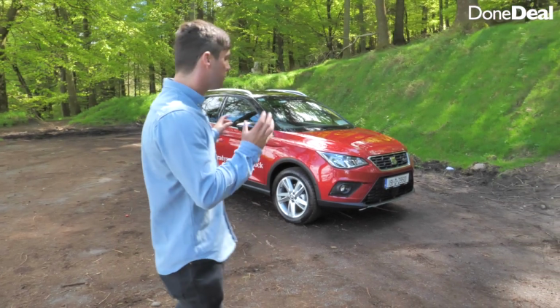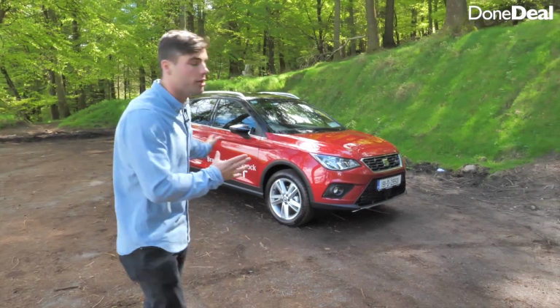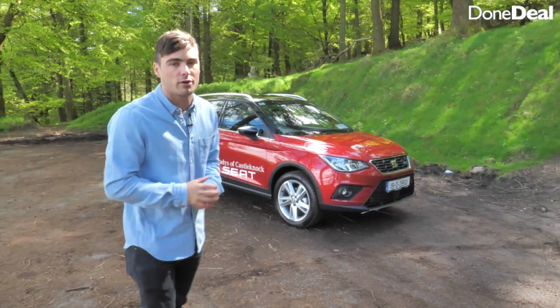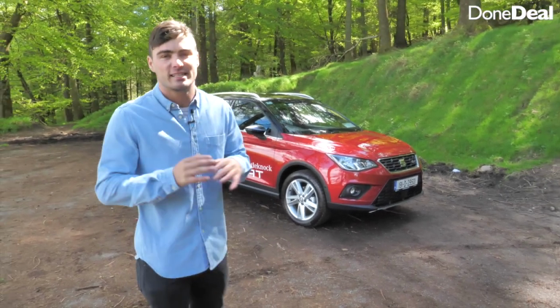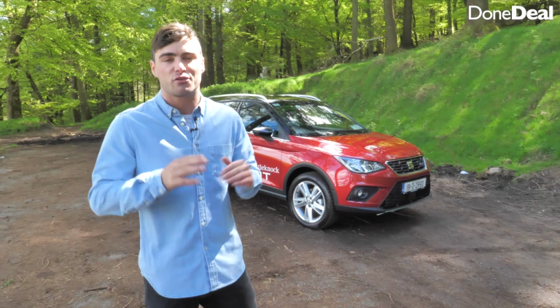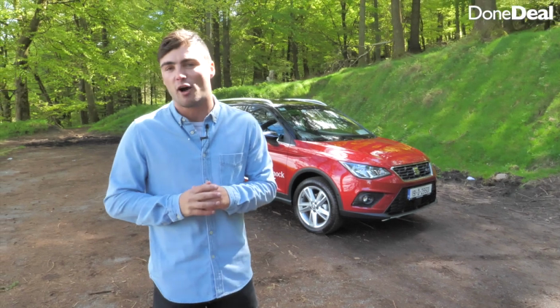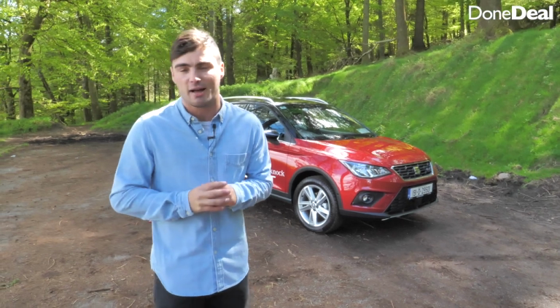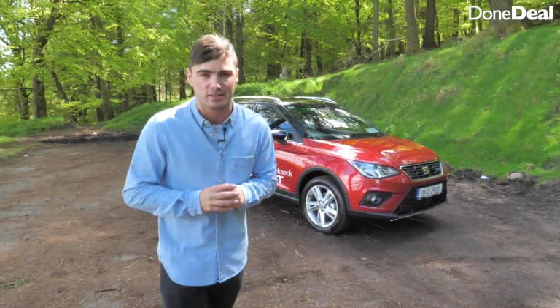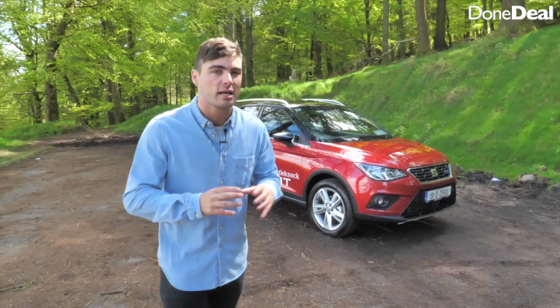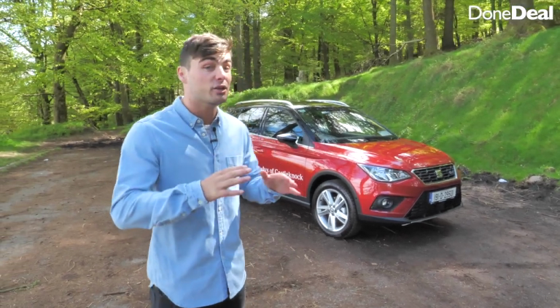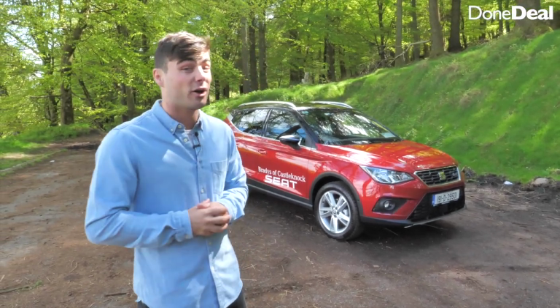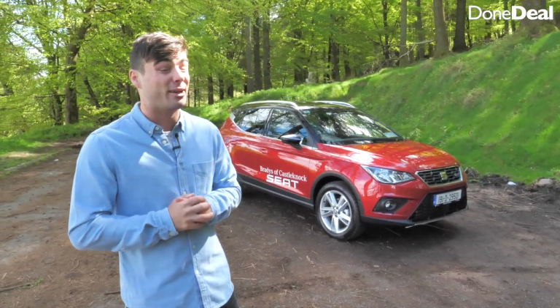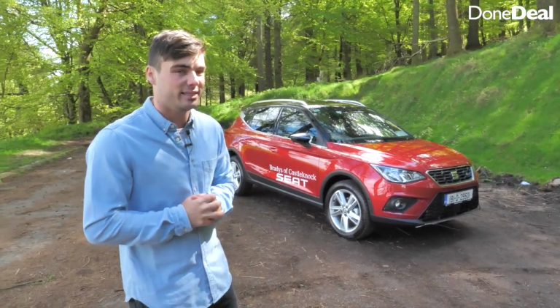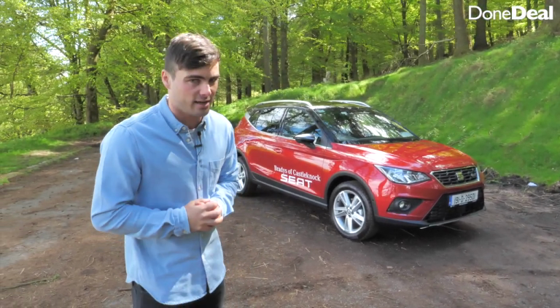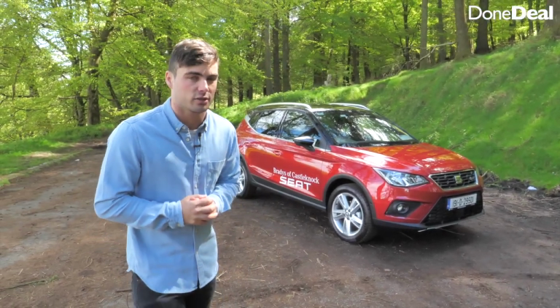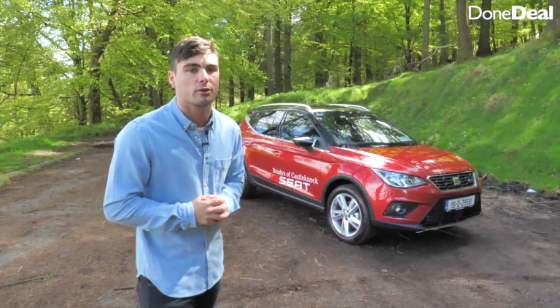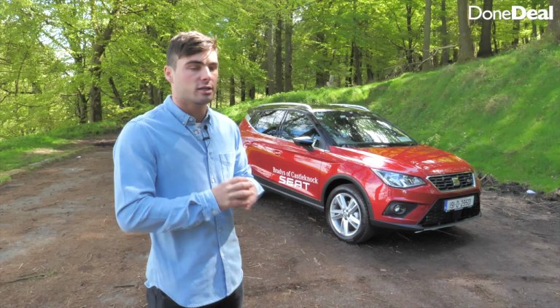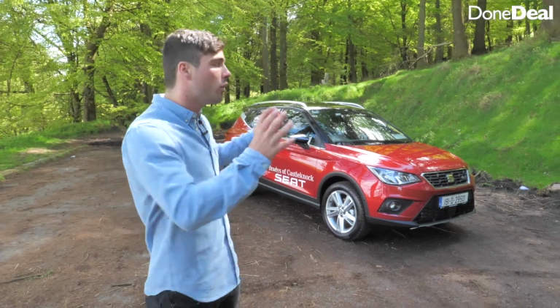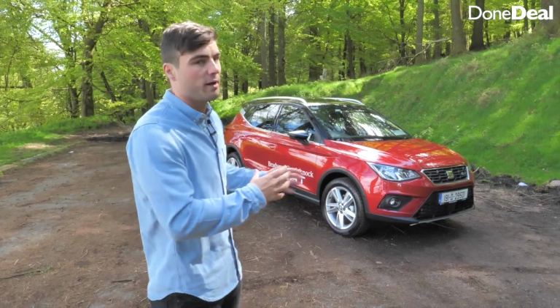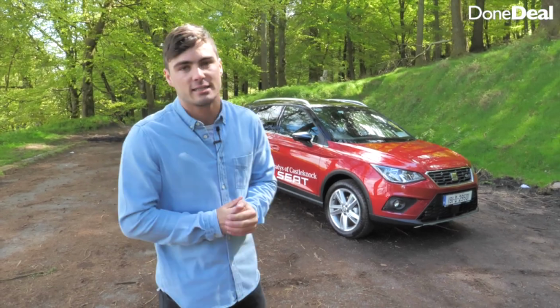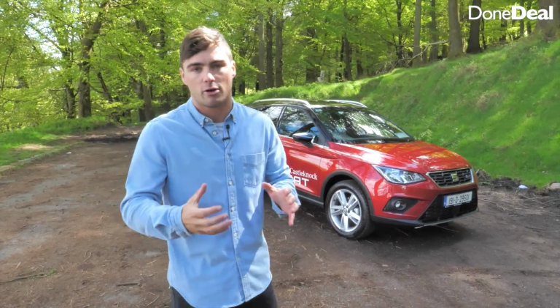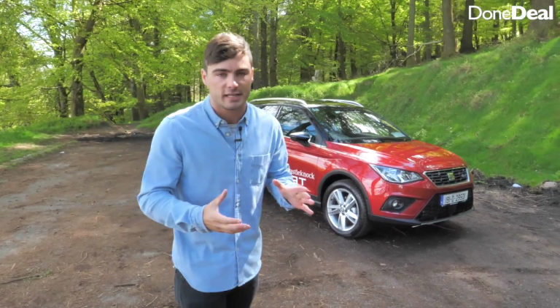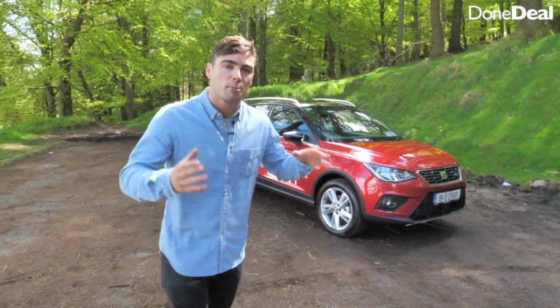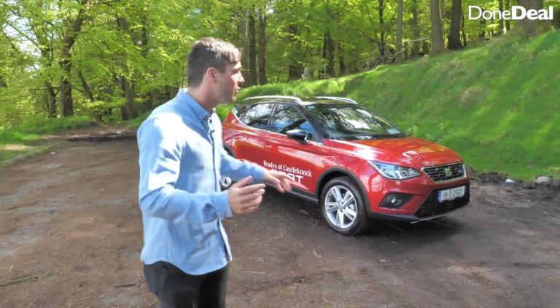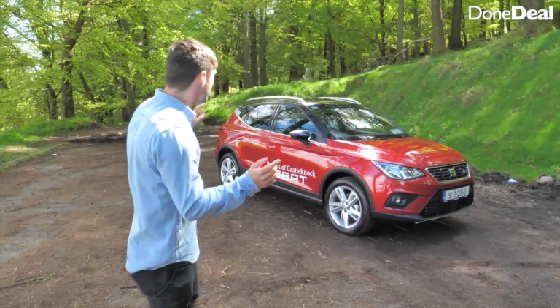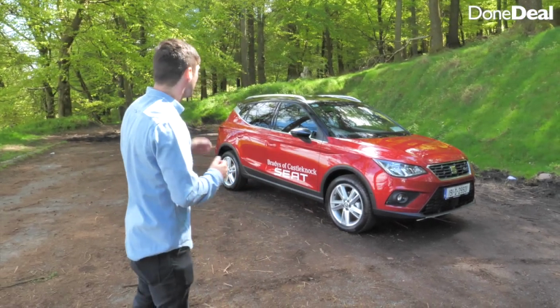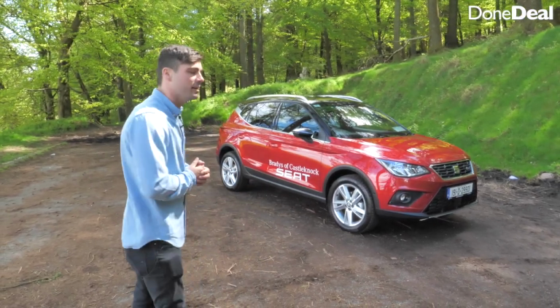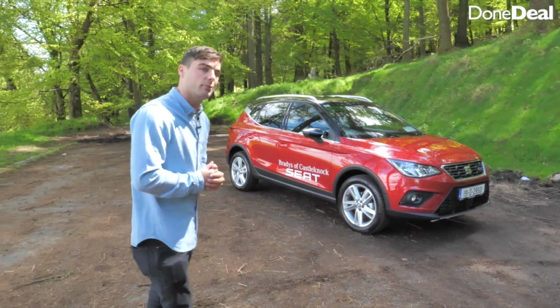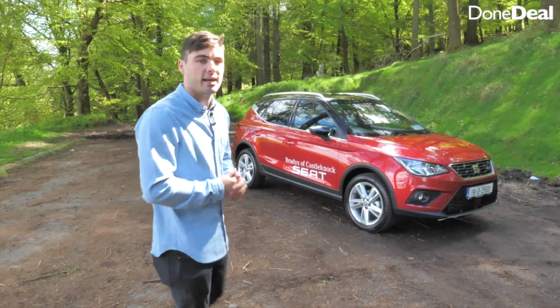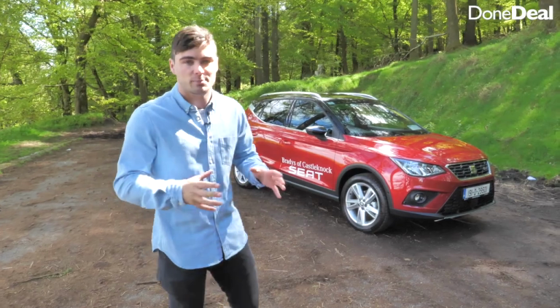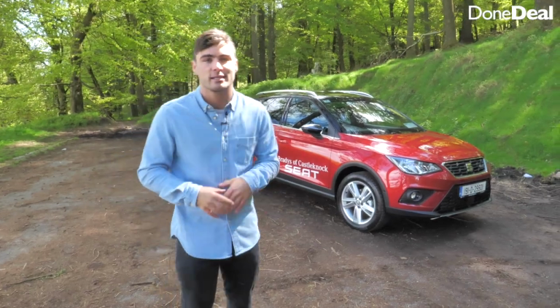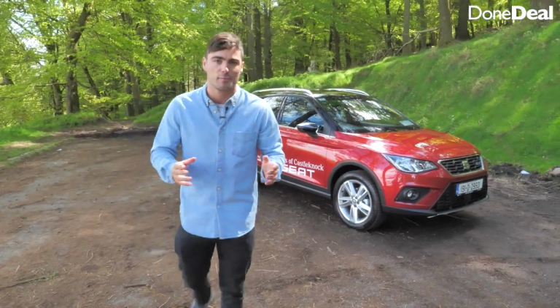This particular Arona sits at about €25,500. They do start at about €19,000 on the road, so we'll talk more about financing later on in the video. For now we're going to take a look around it, check out the boot space, and go from there.